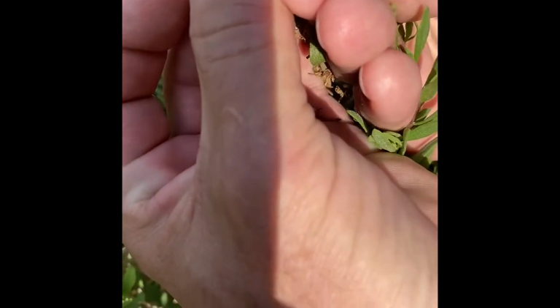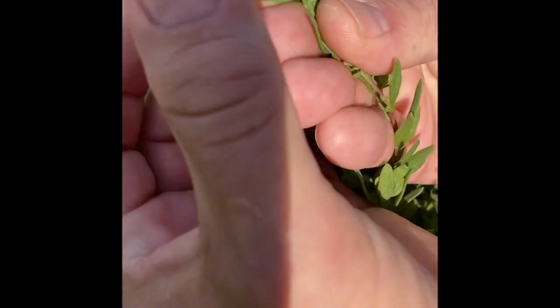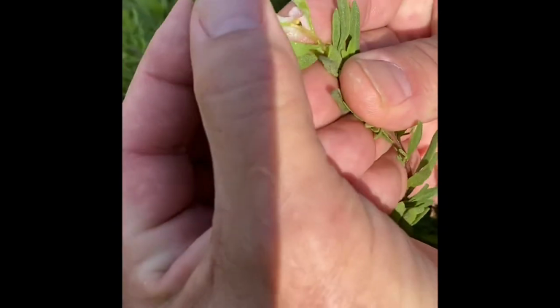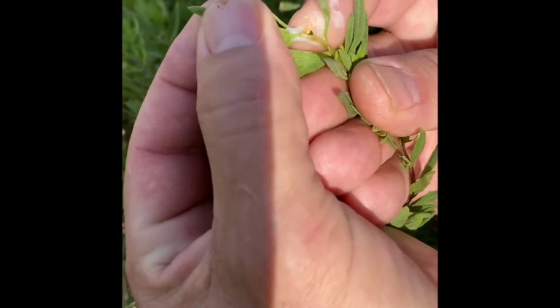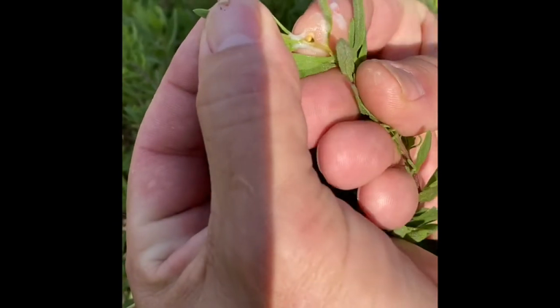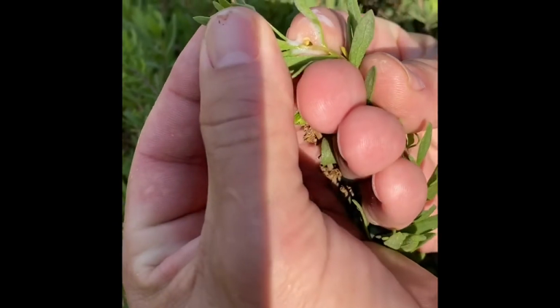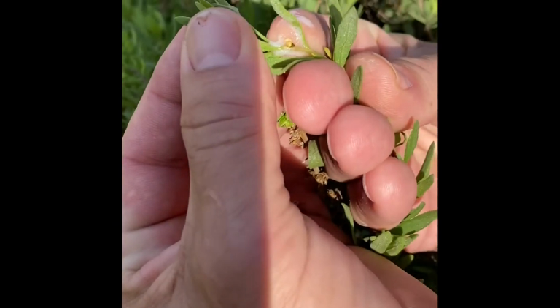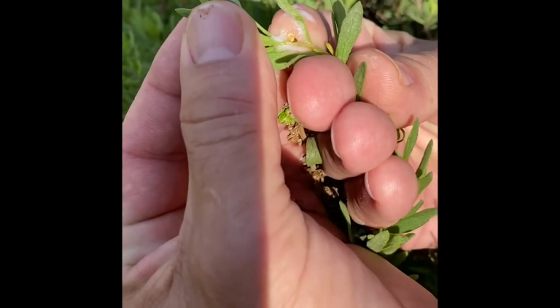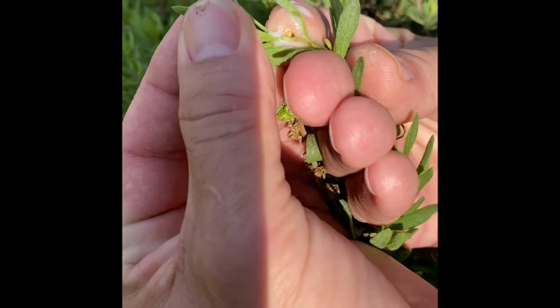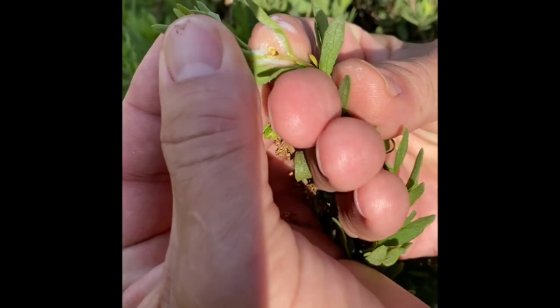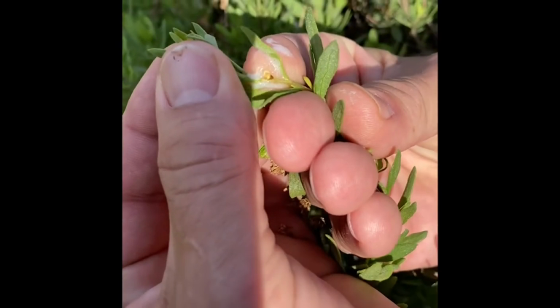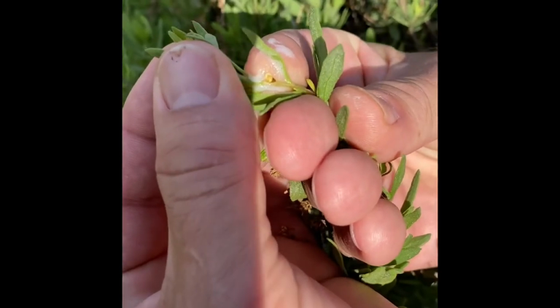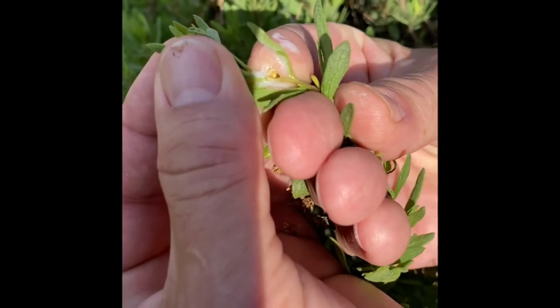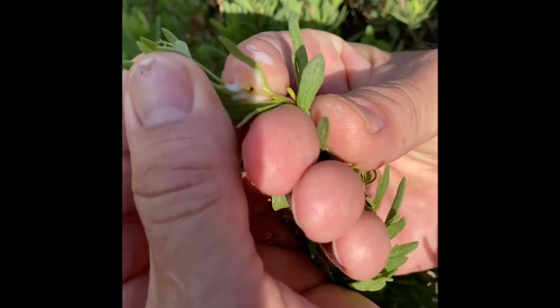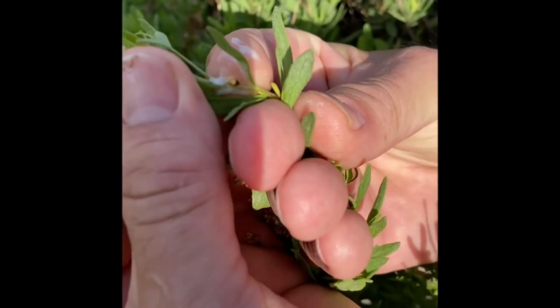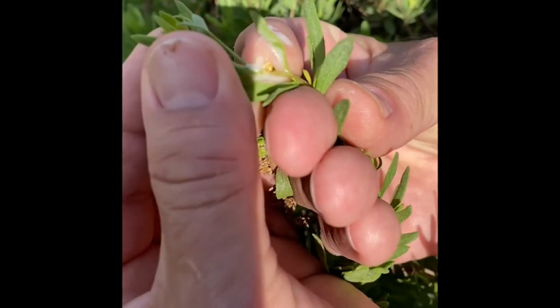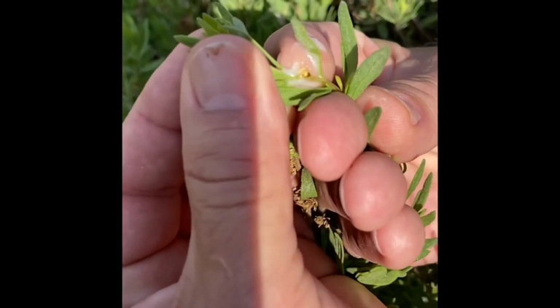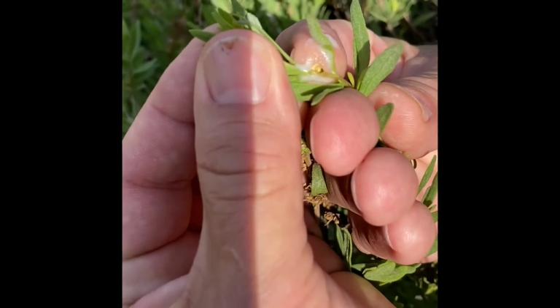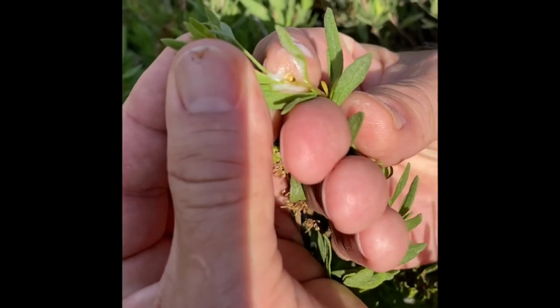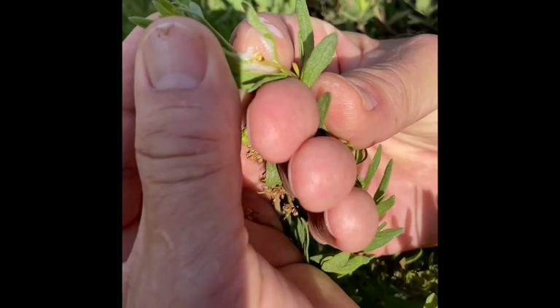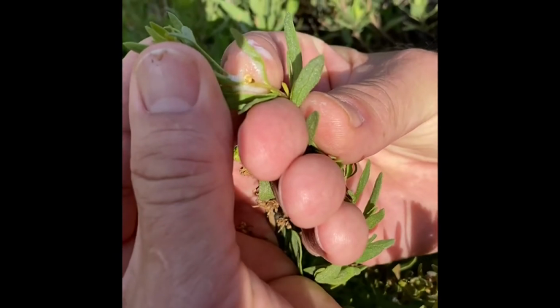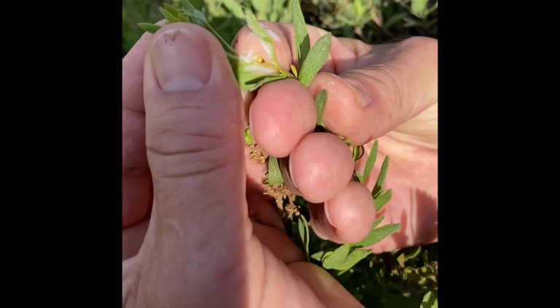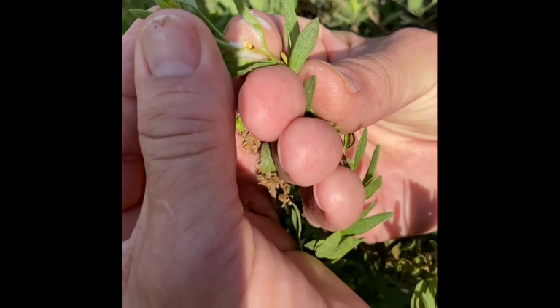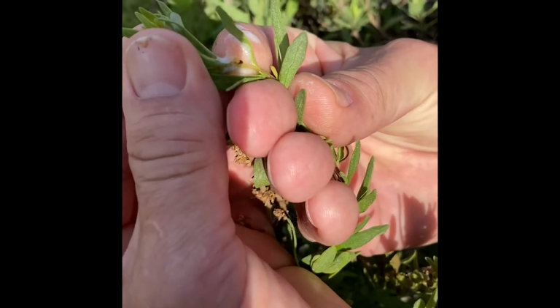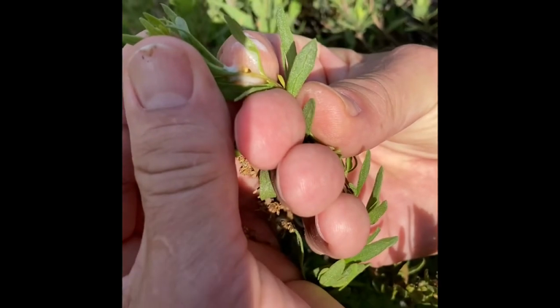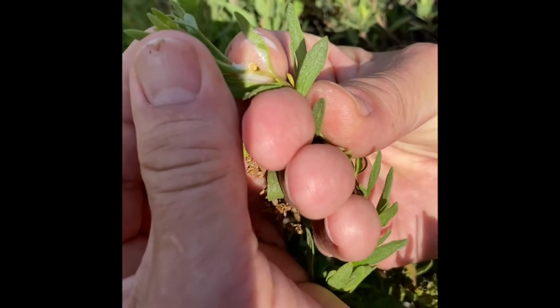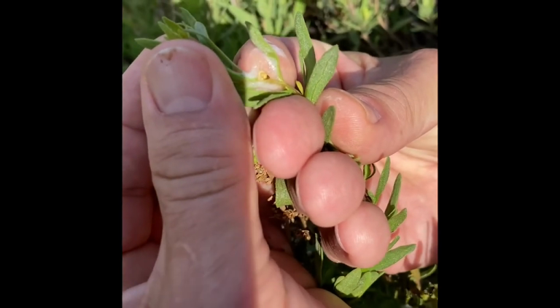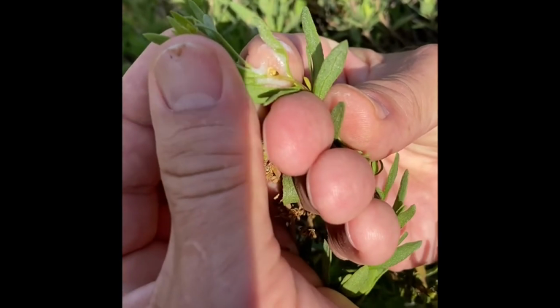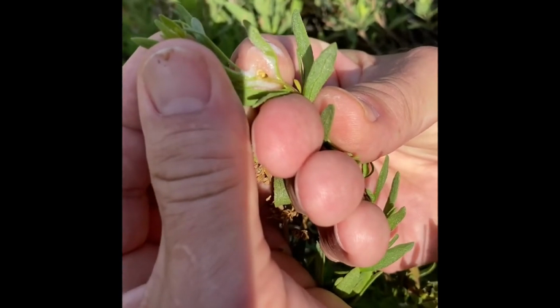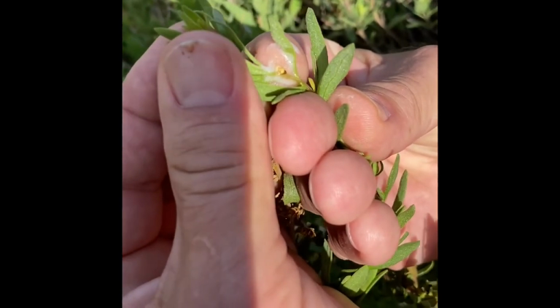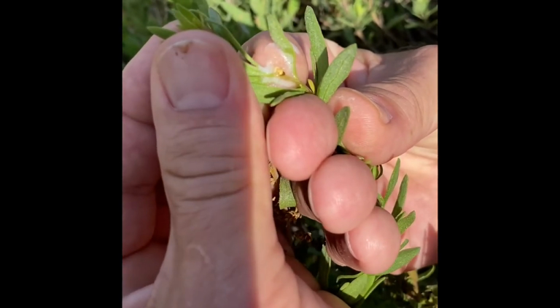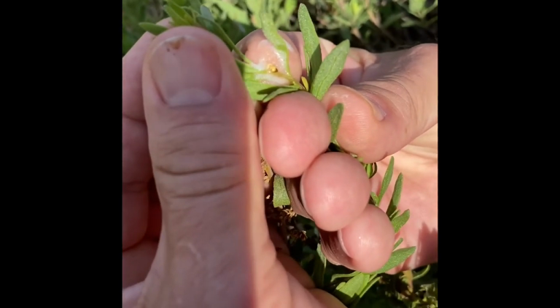It's a member of the Hemipteran bugs, which means it uses its mouth part, which is like a straw, to pierce the plumbing of the plant and then suck the plant's juices out.